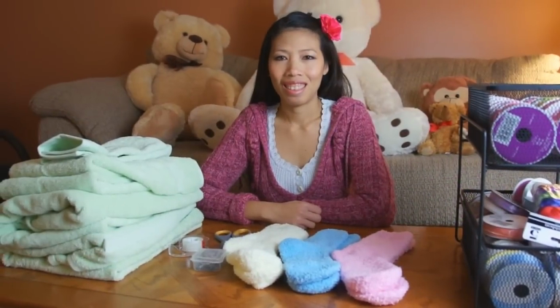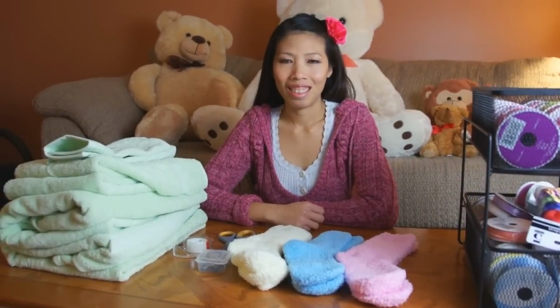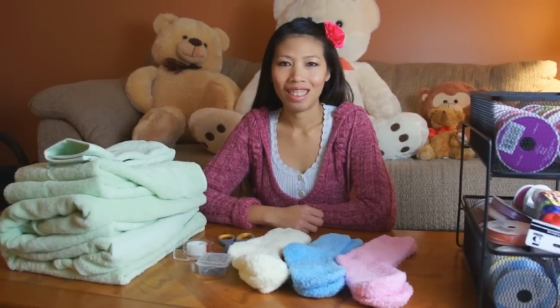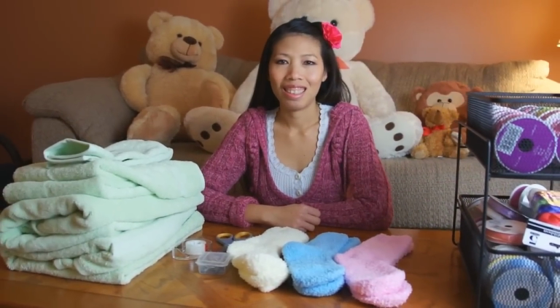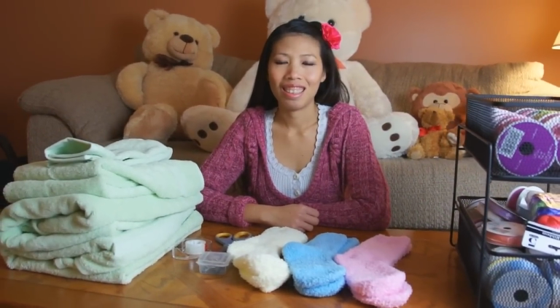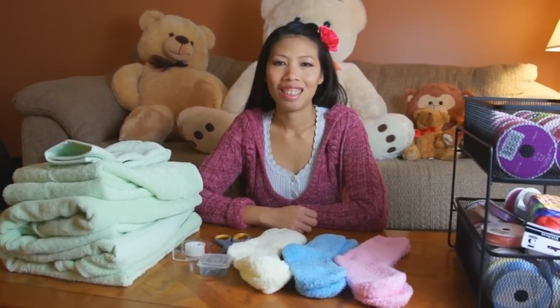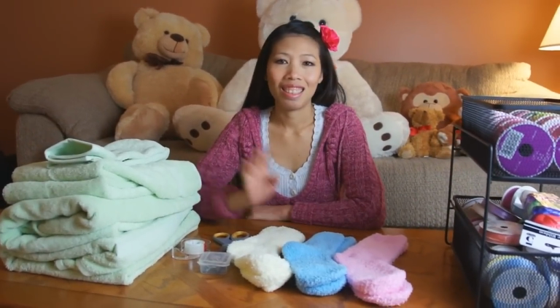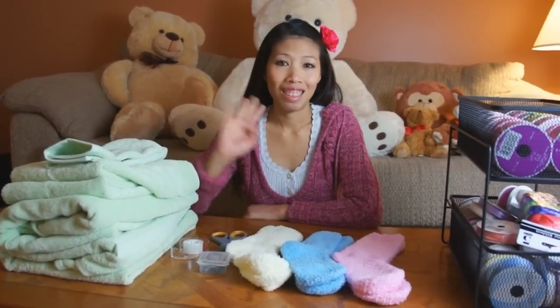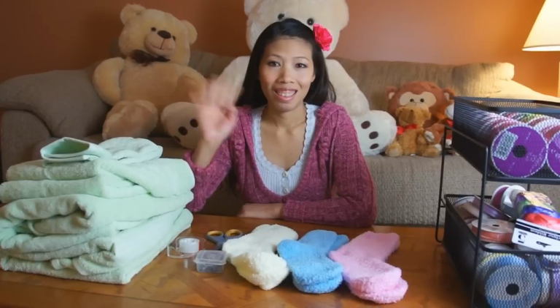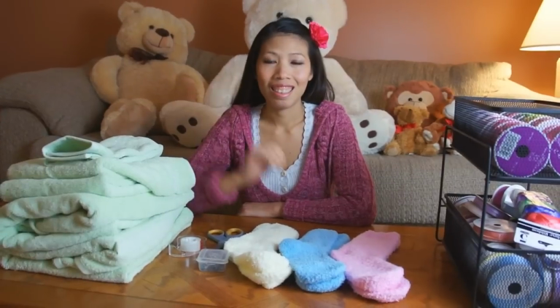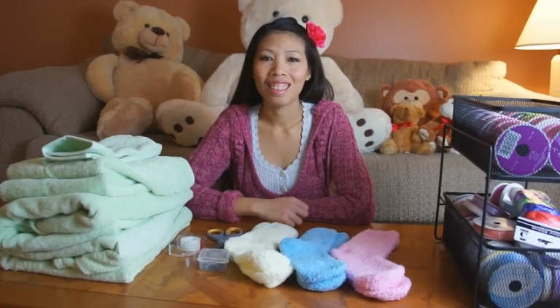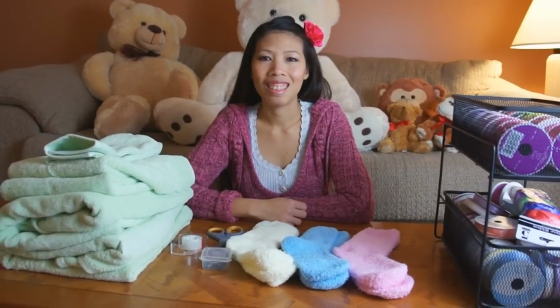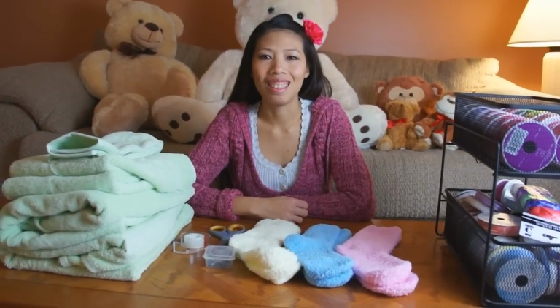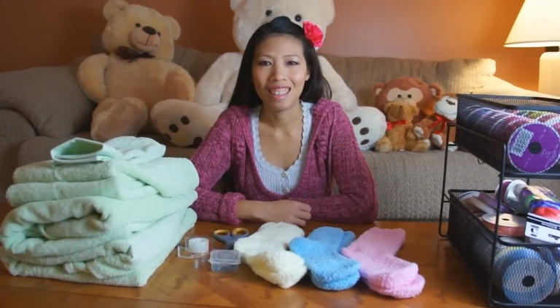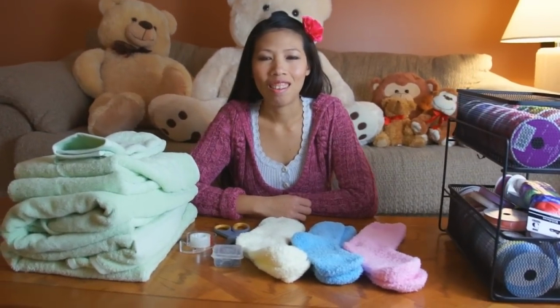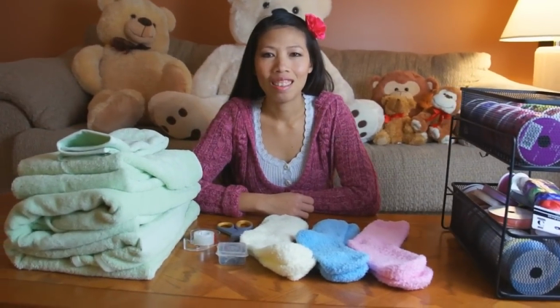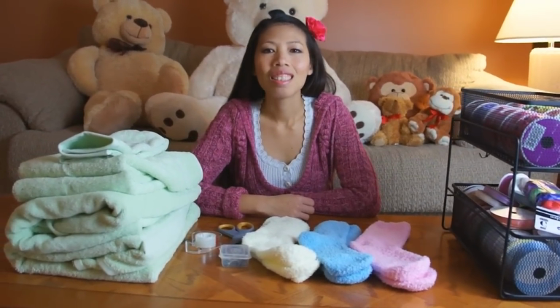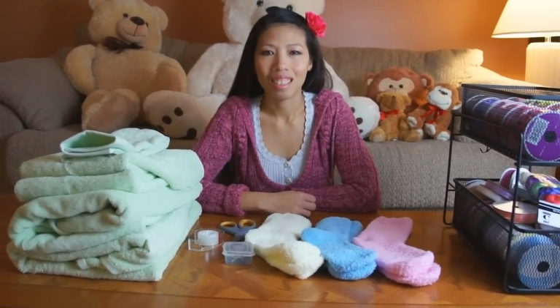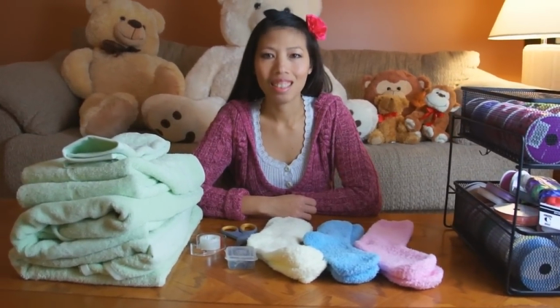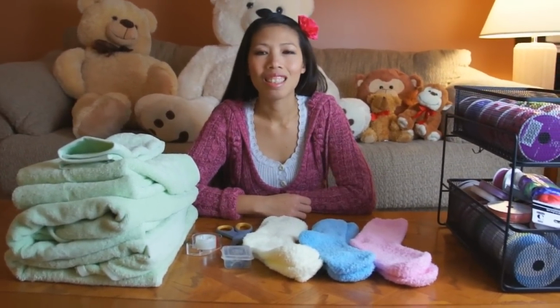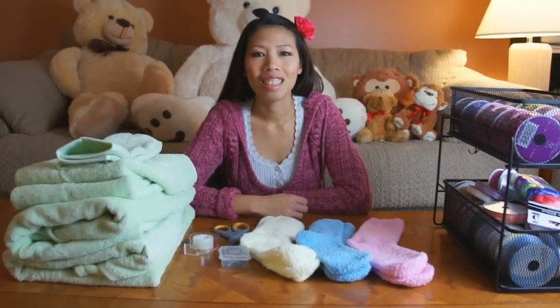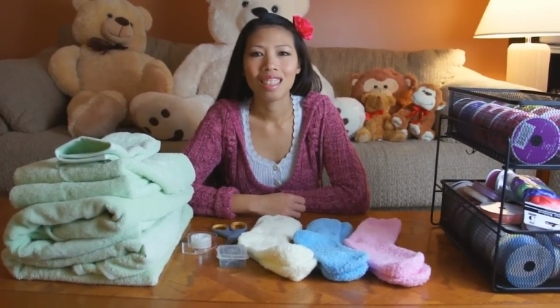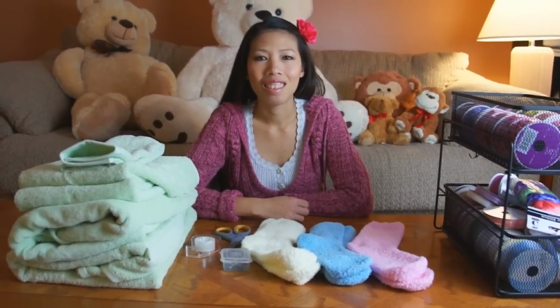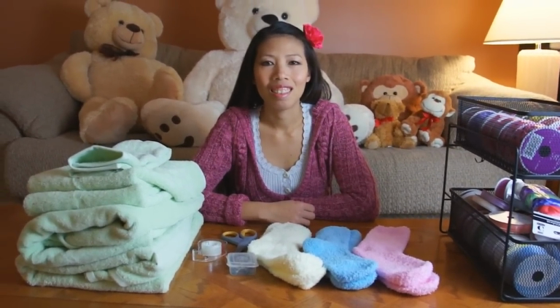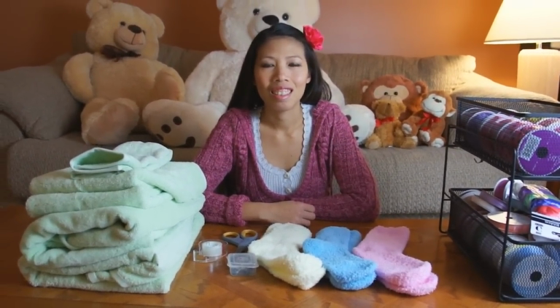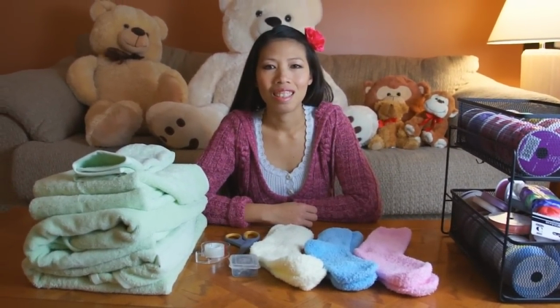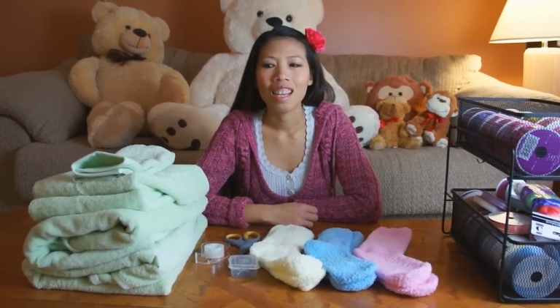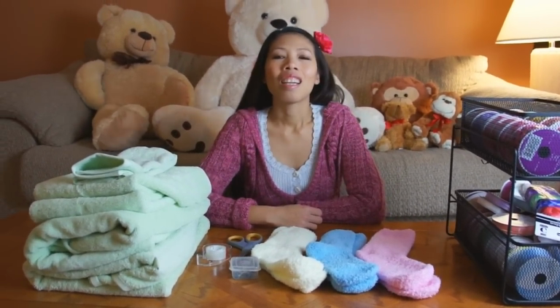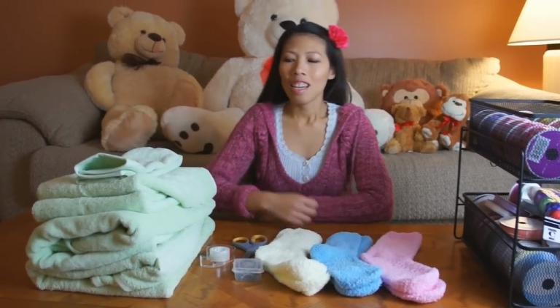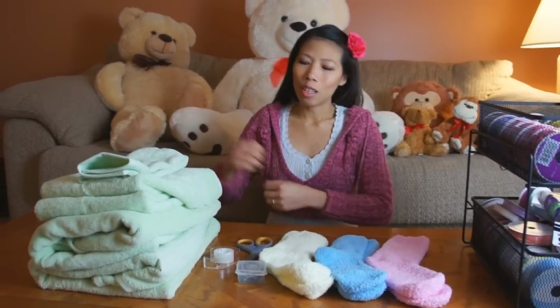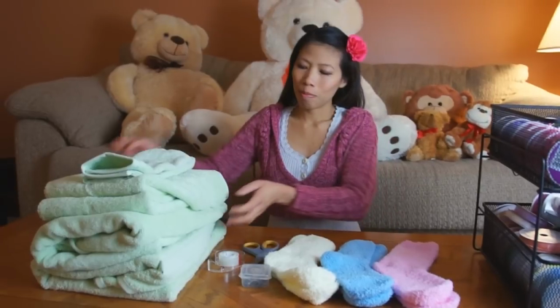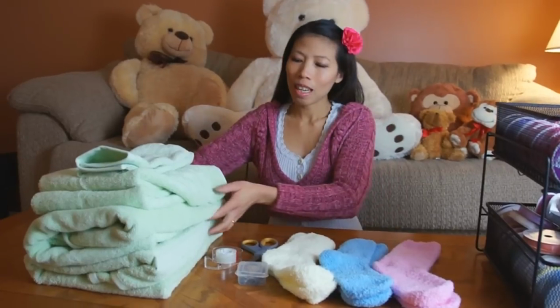Hello everyone, today we're back here with Thom and she's going to show you how to make a cool gift called a towel cake. Thom, you want to show us what we're going to be using?